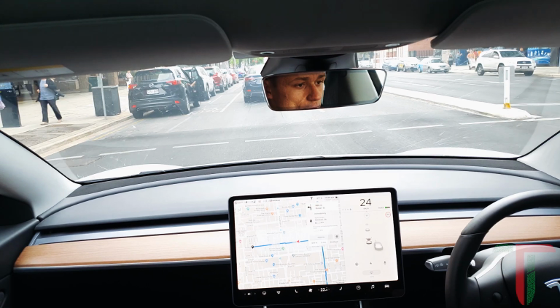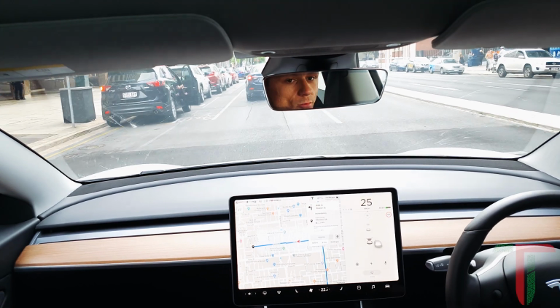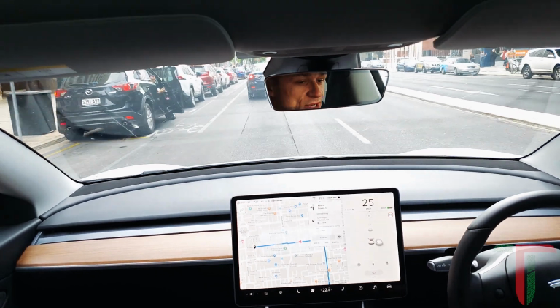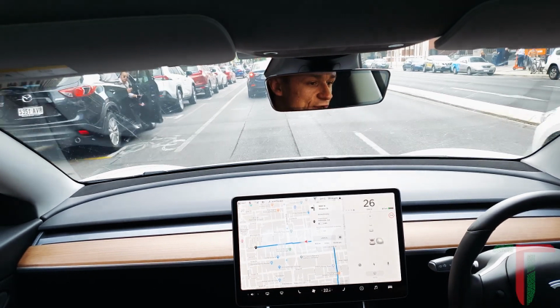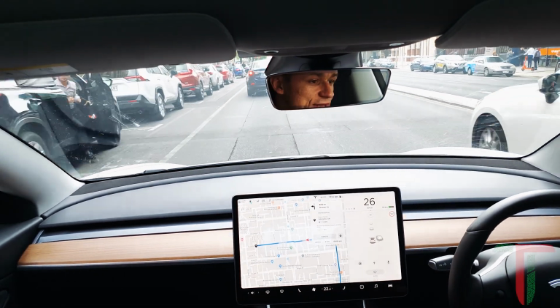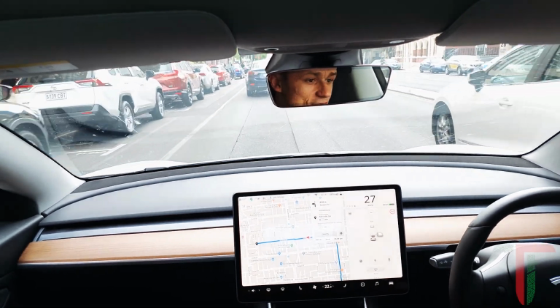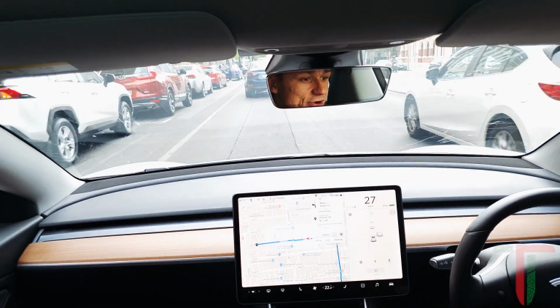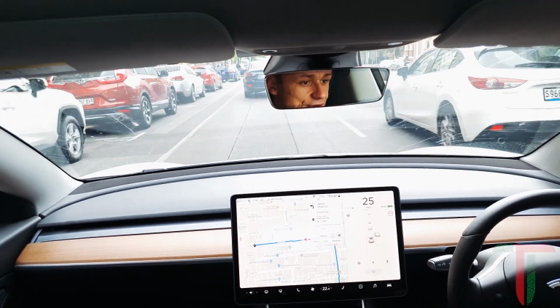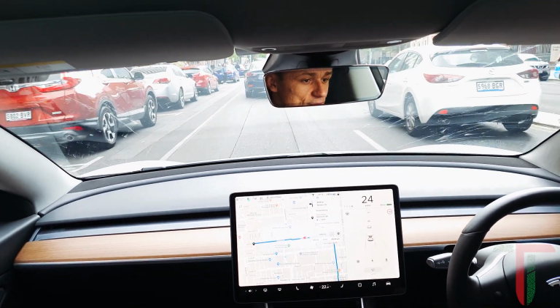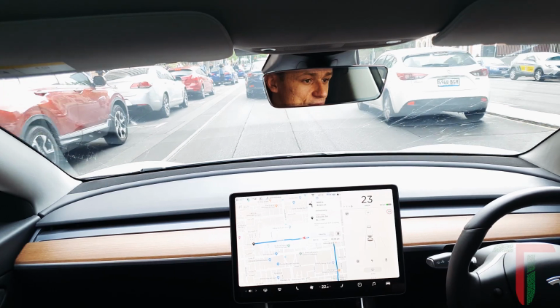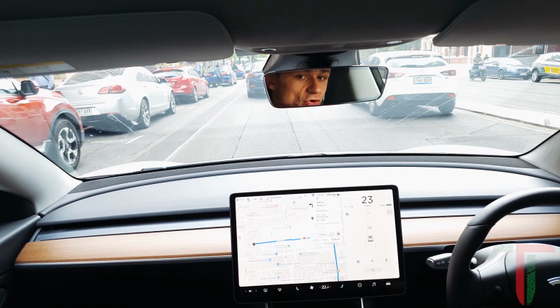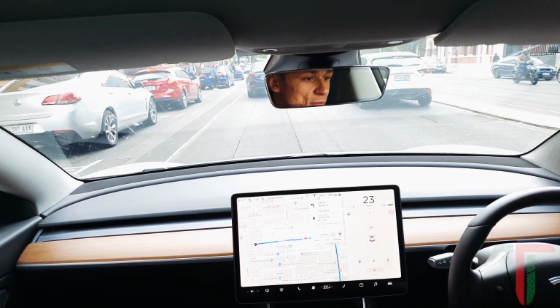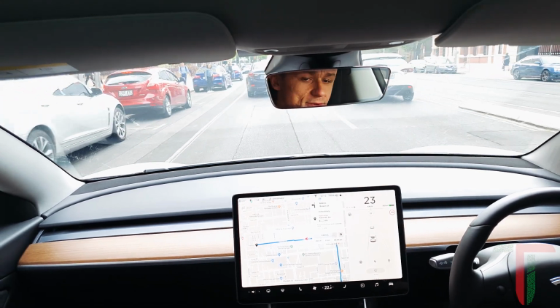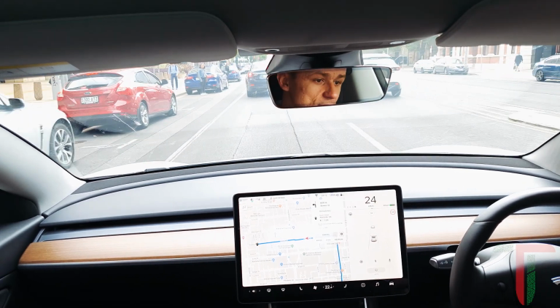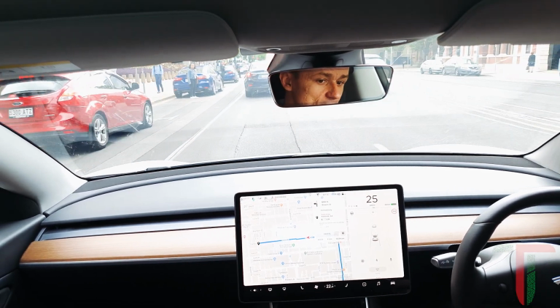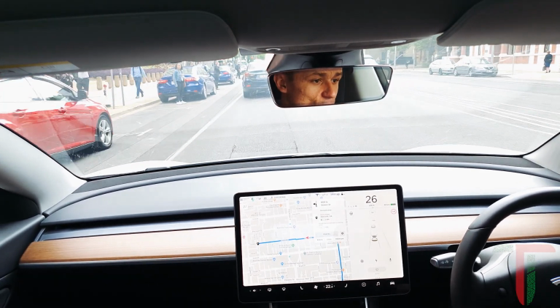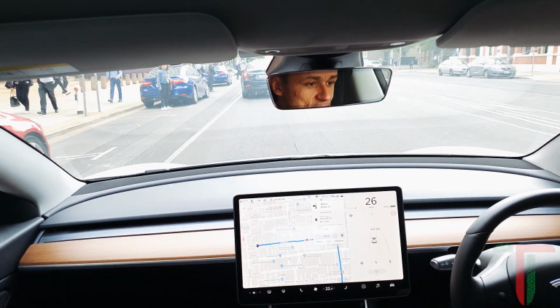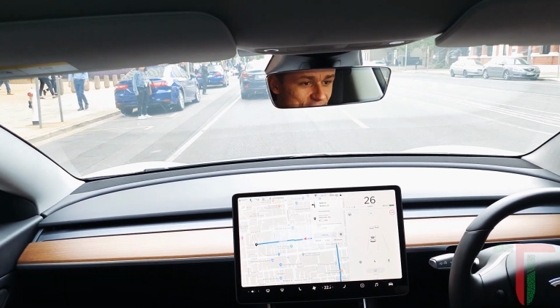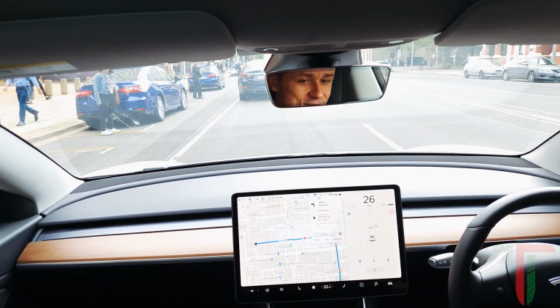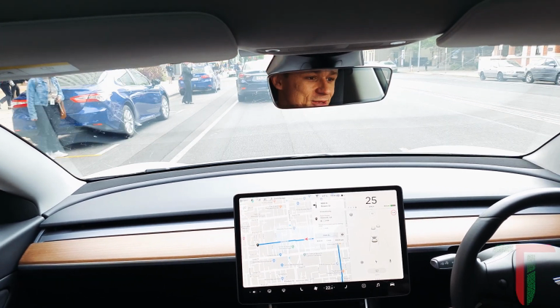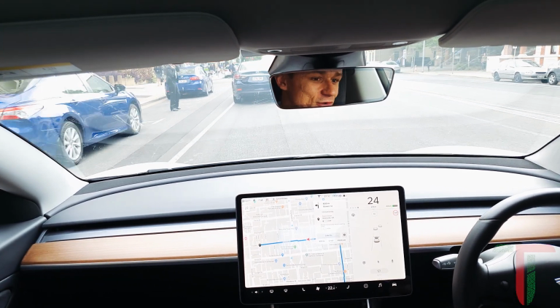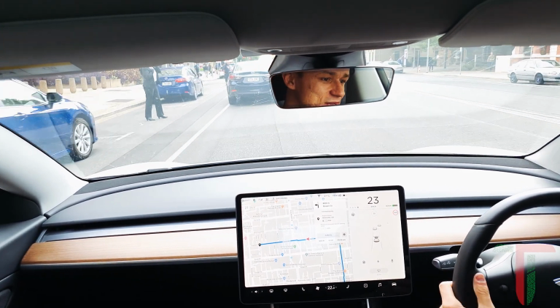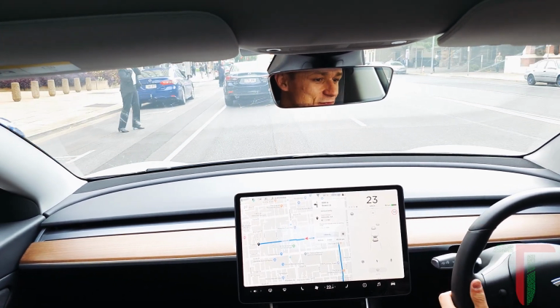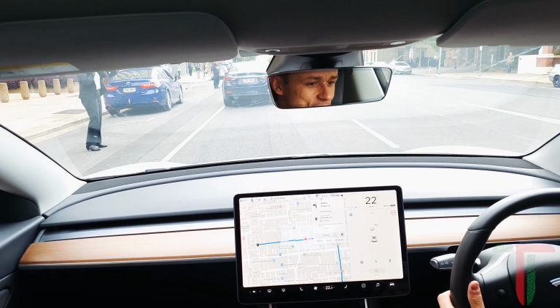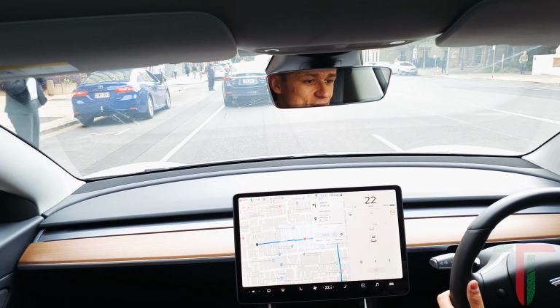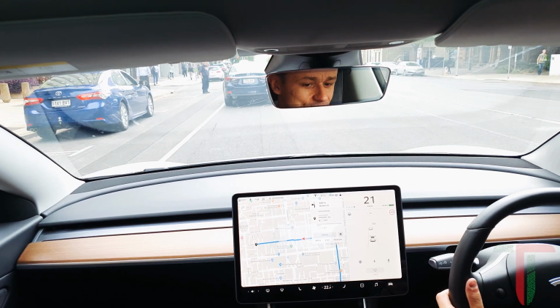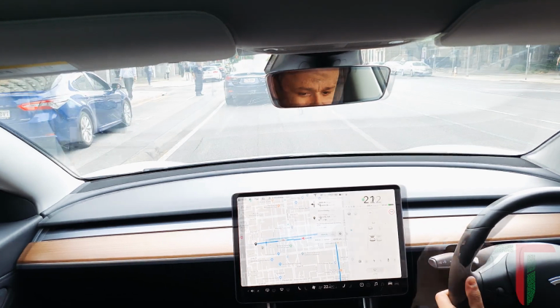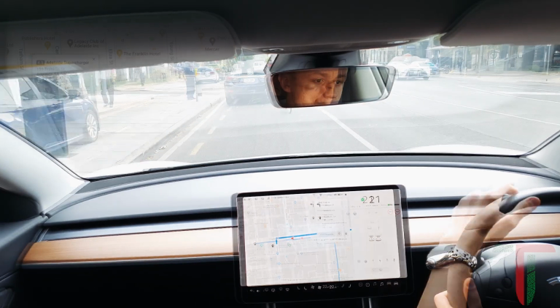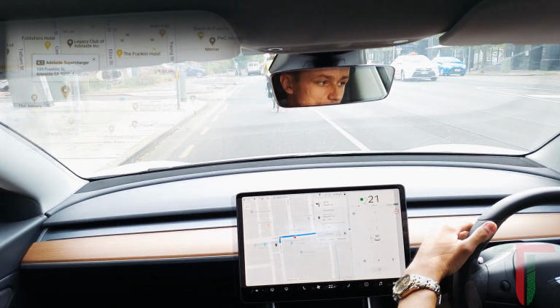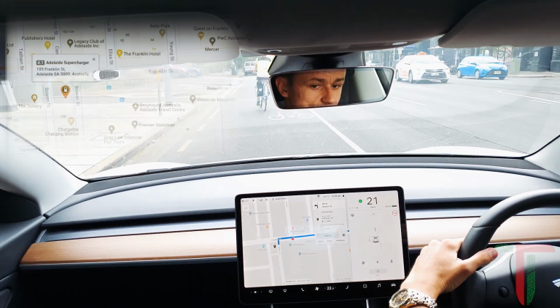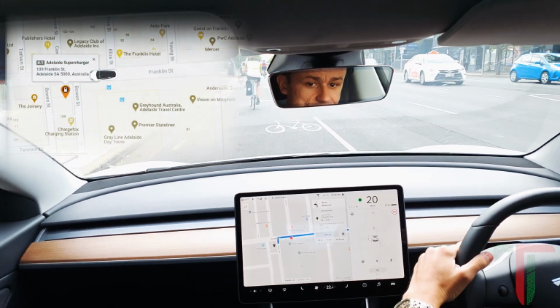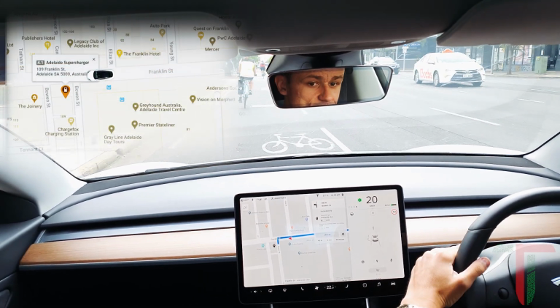My windscreen is very dirty from the drive from Melbourne, so if you can see that in the video, I'm sorry.